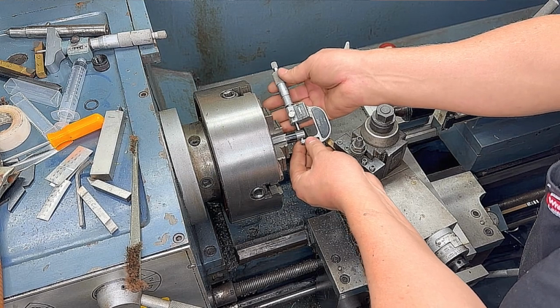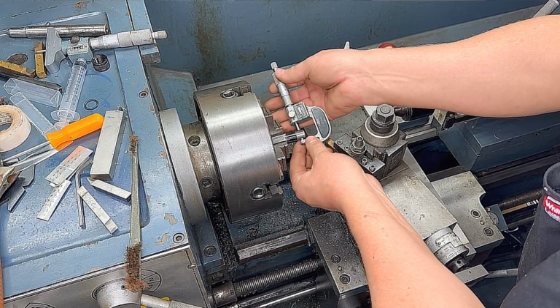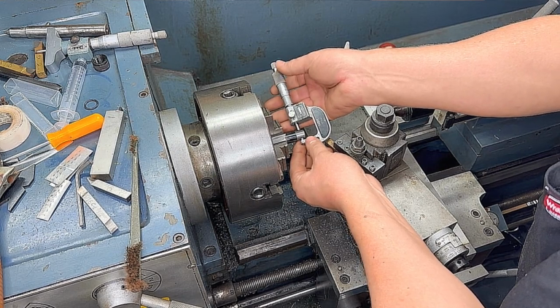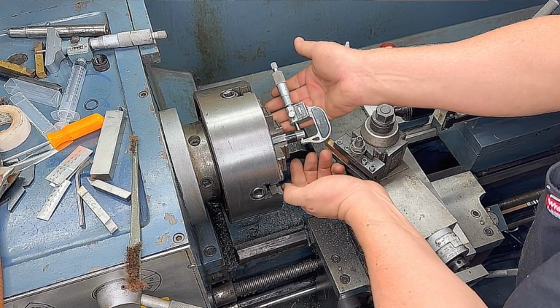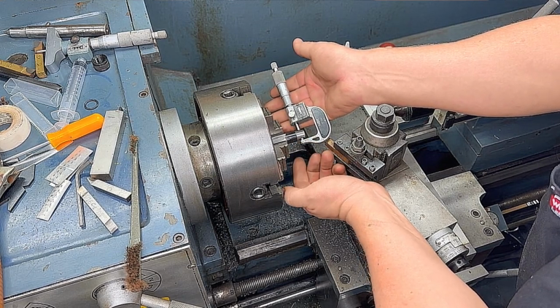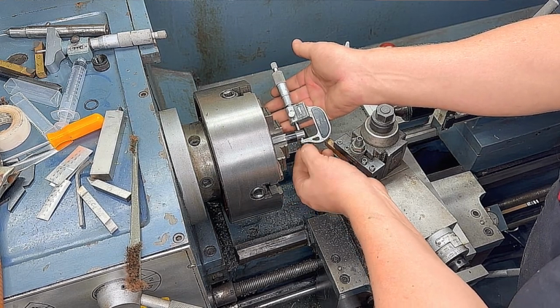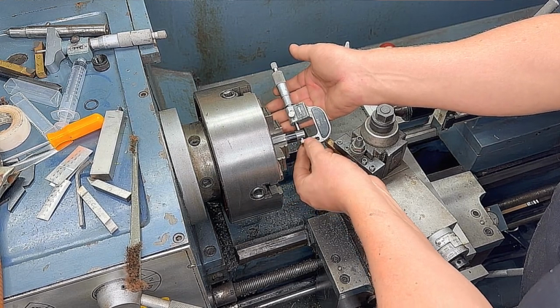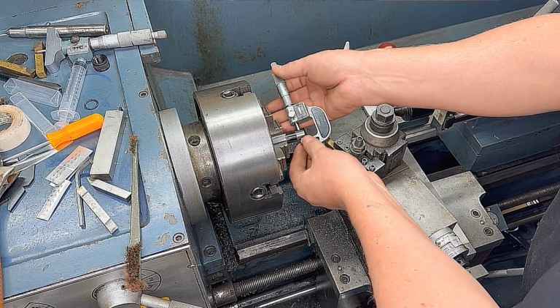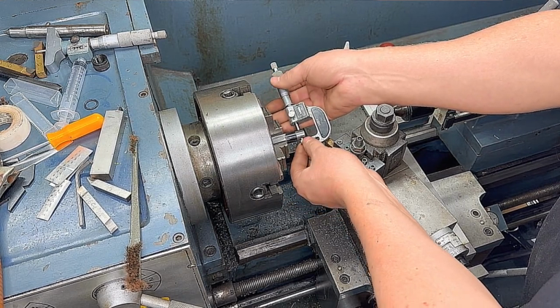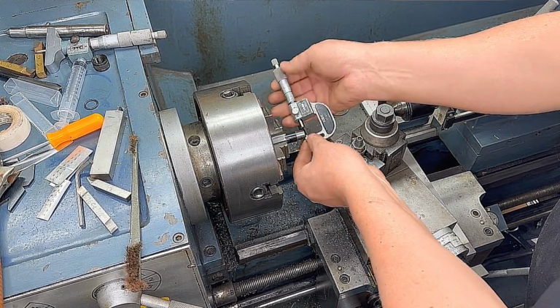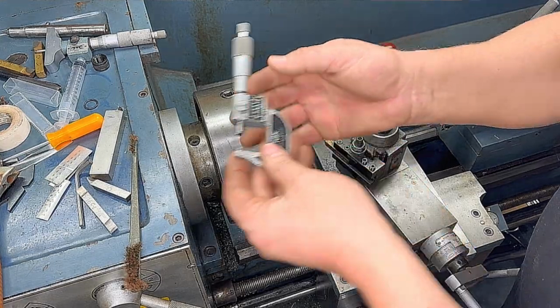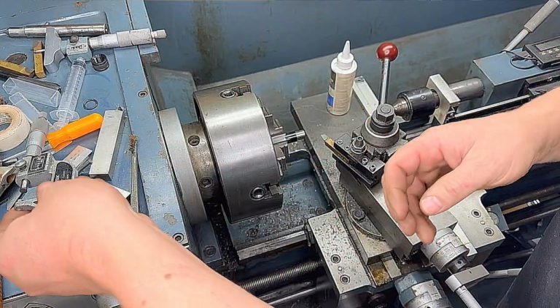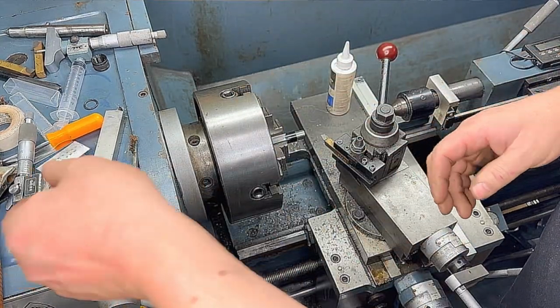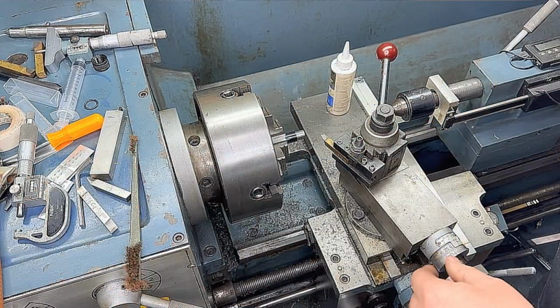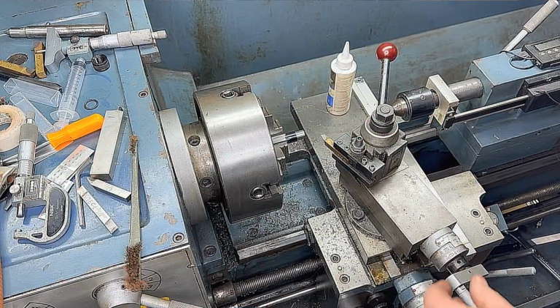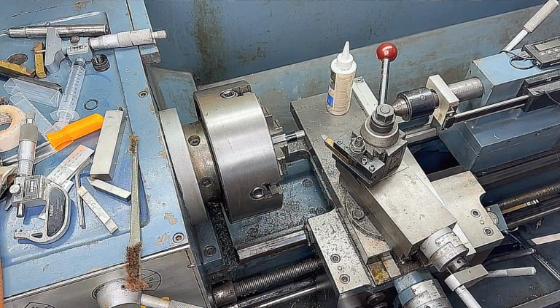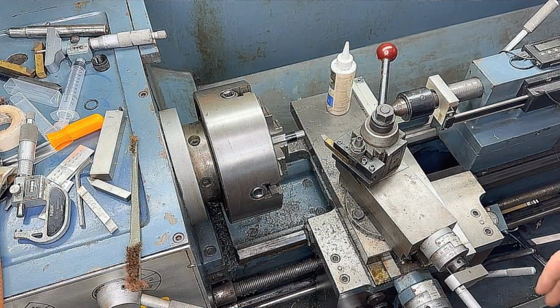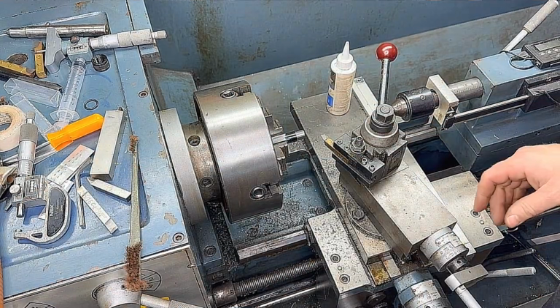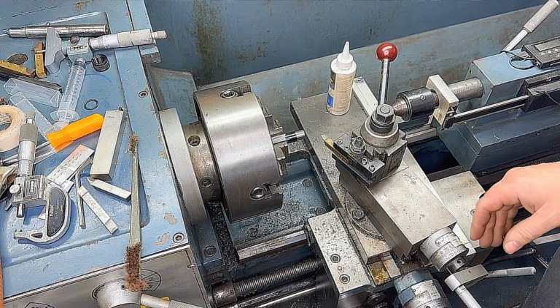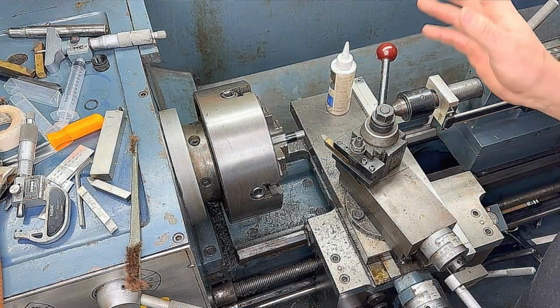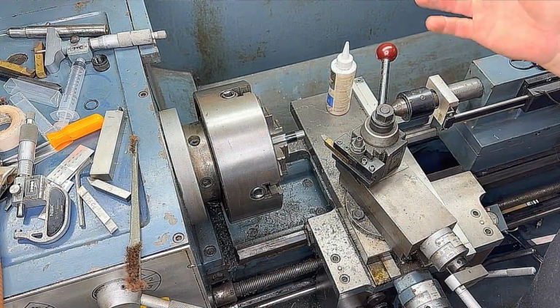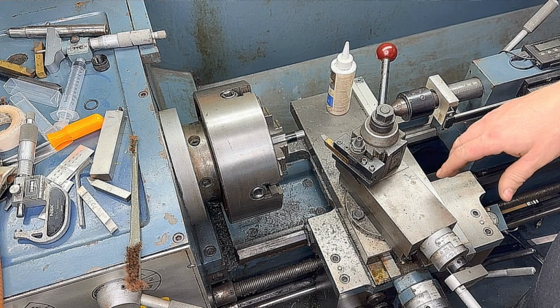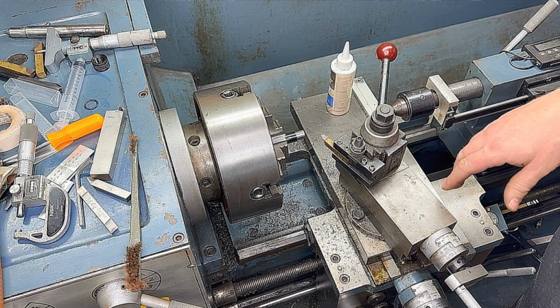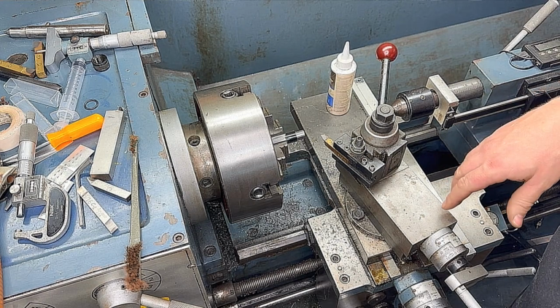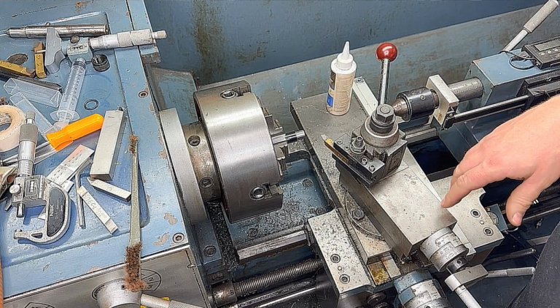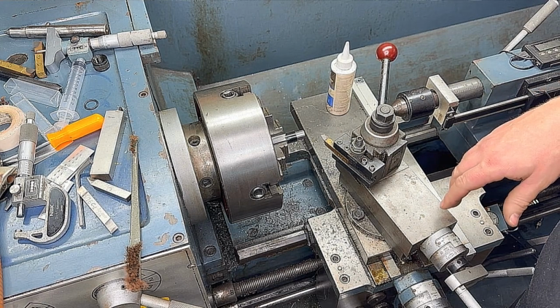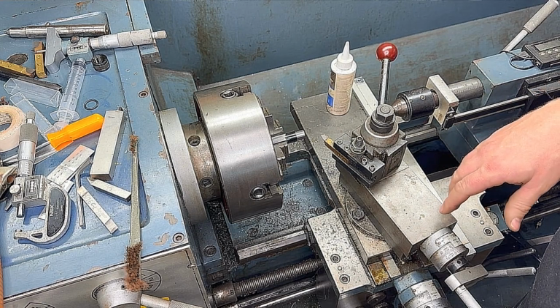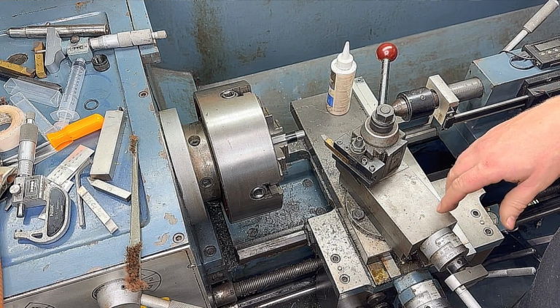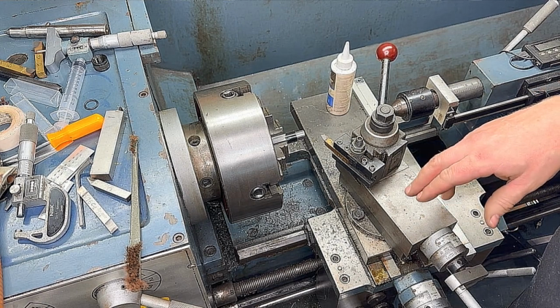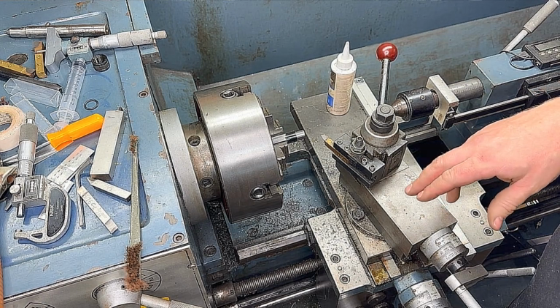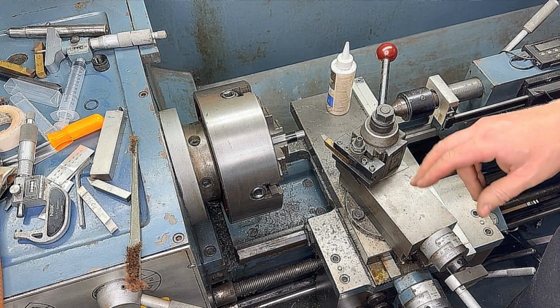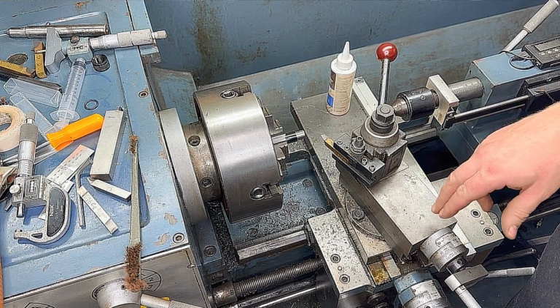Looks like we're dead on — that's perfect. Now we're going to change our tooling over to a square cutting bit and cut the minor dimension release to five hundred nineteen and a half thousandths on the front and the back of the barrel.